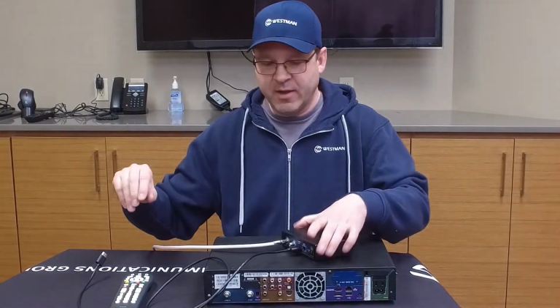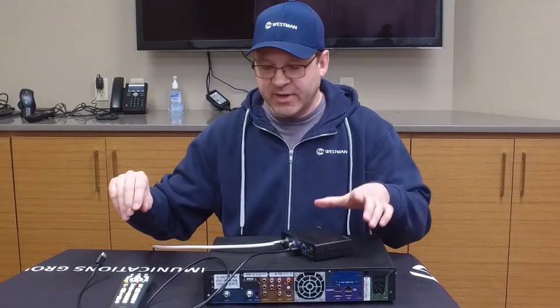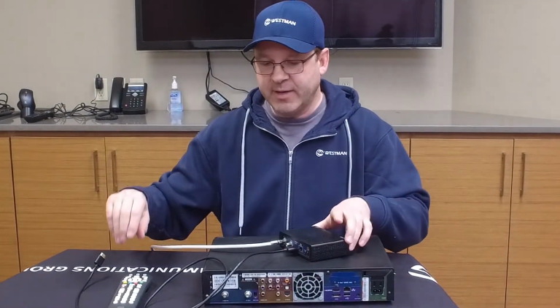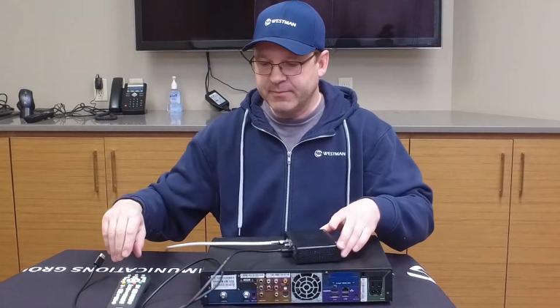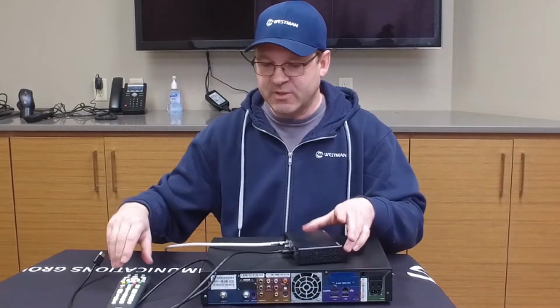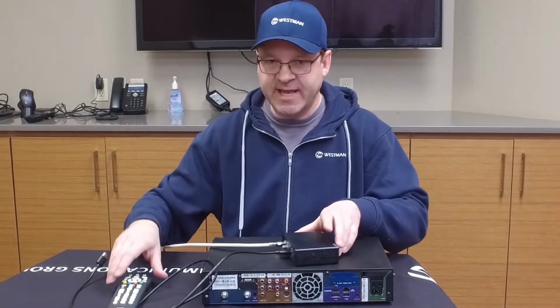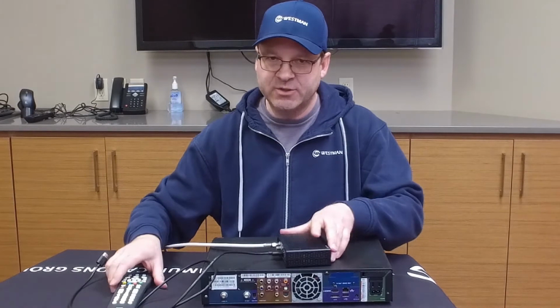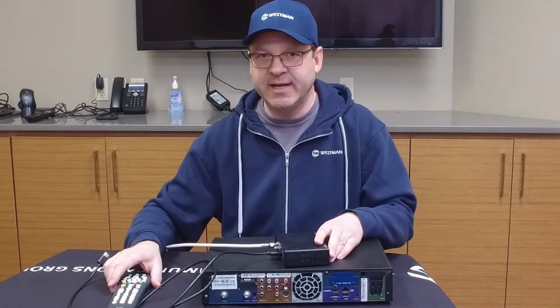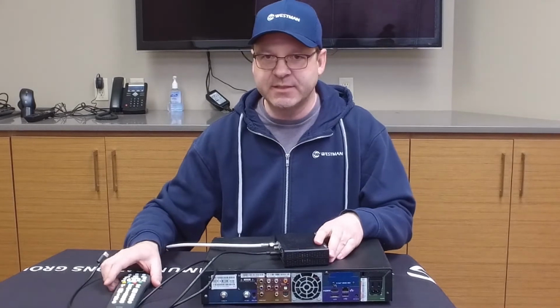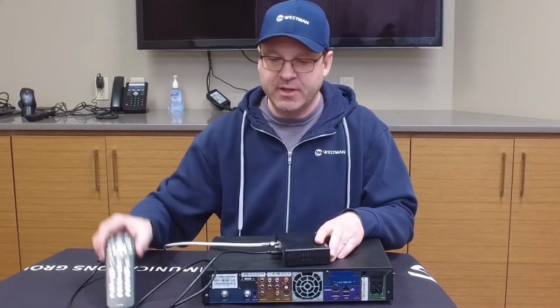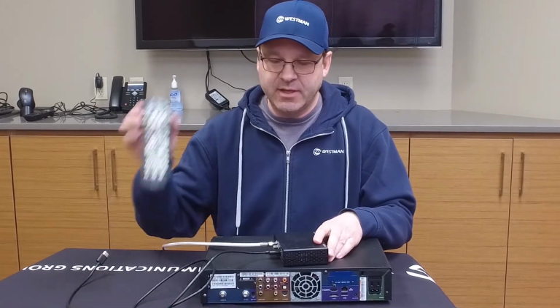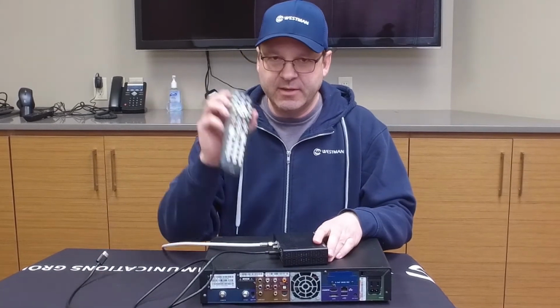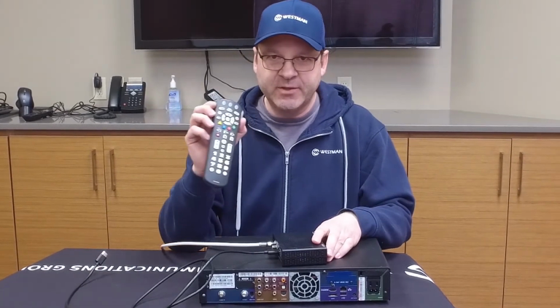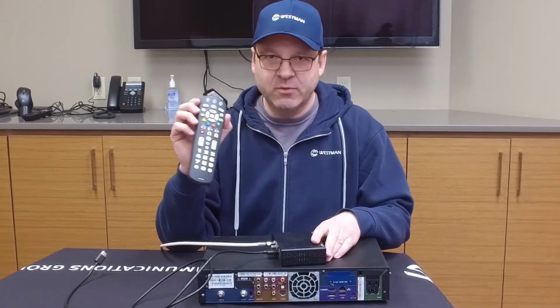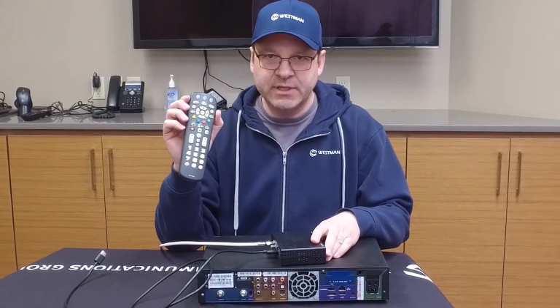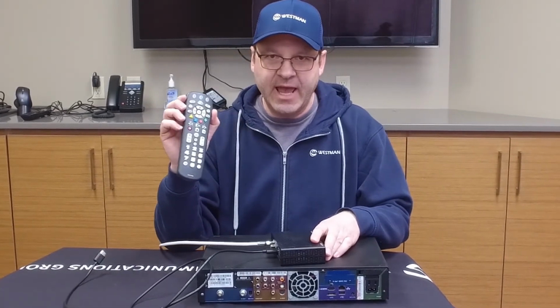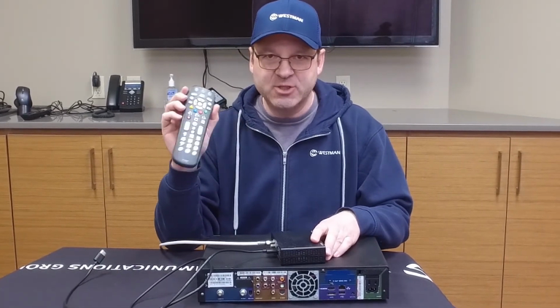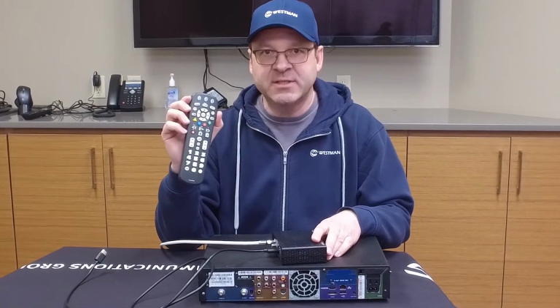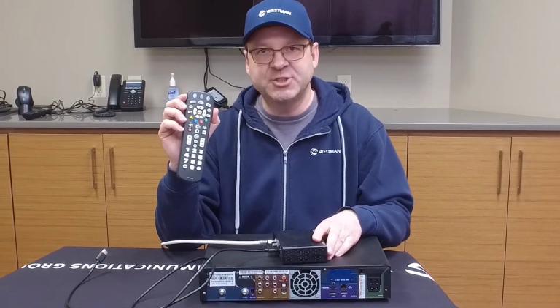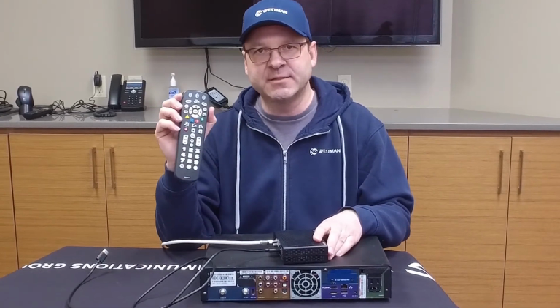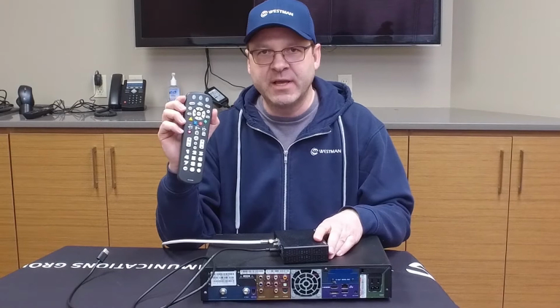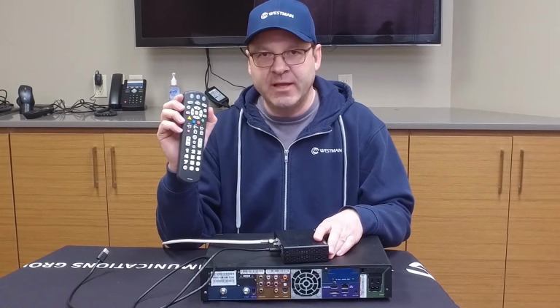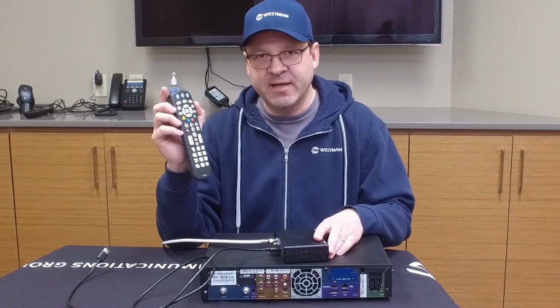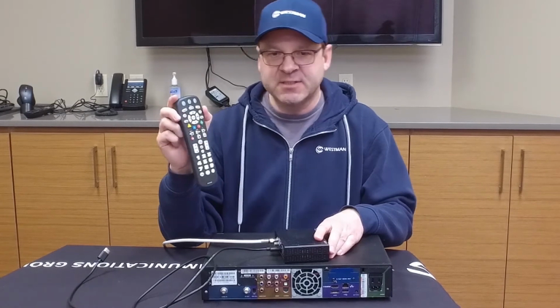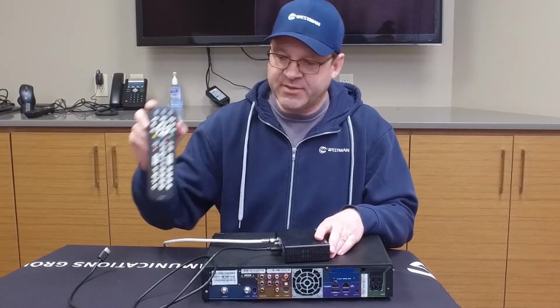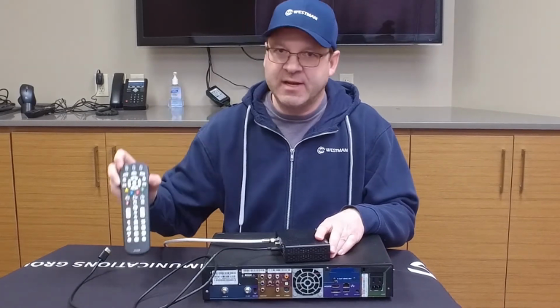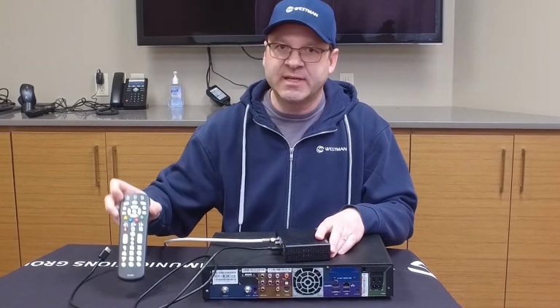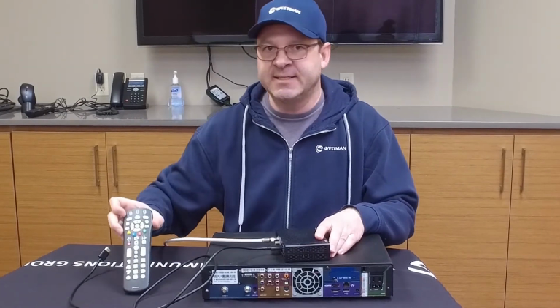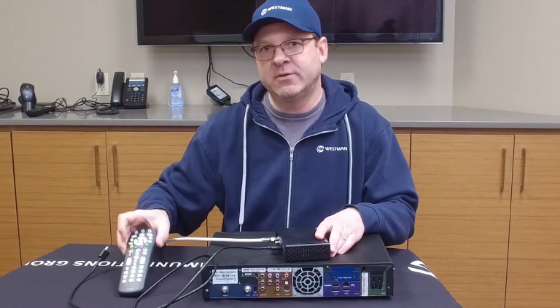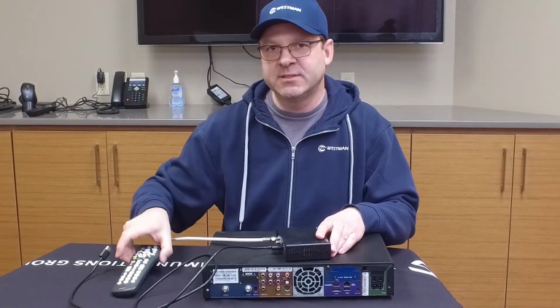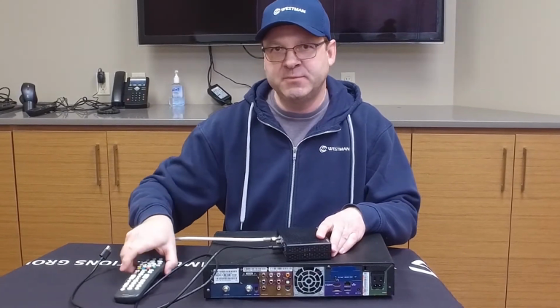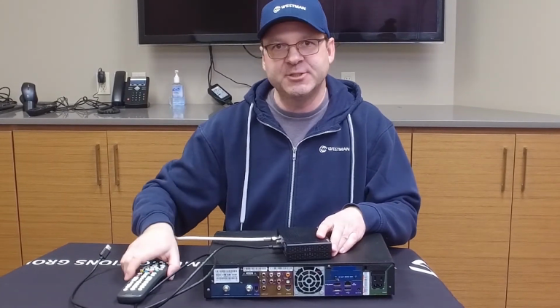Upon power up, which will take about two minutes, take the remote and you should be able to change channels. It will take approximately 30 minutes for the guide to download, so please be patient.